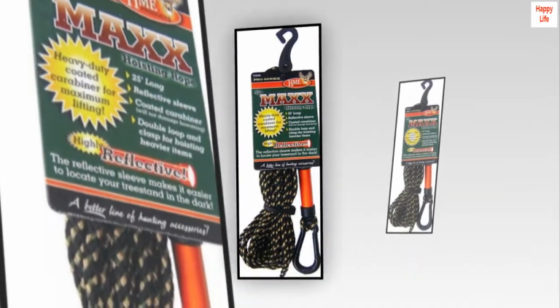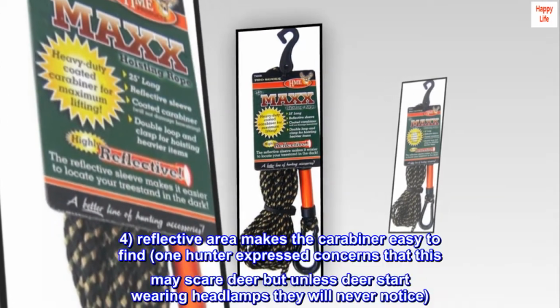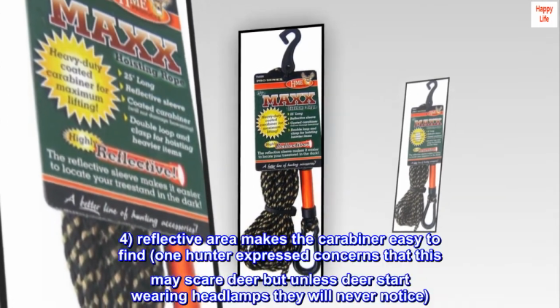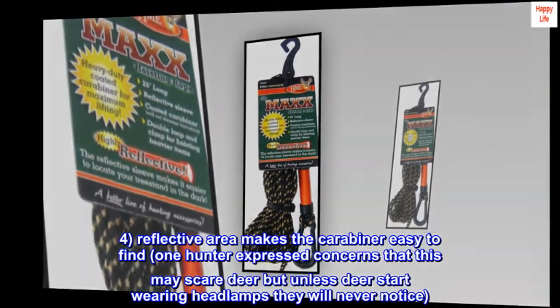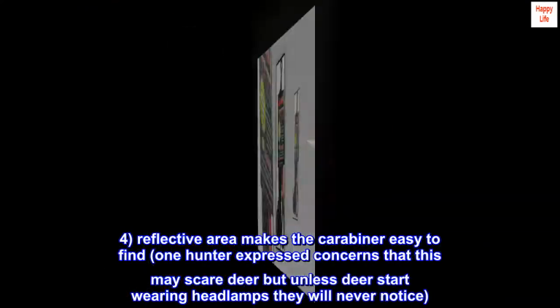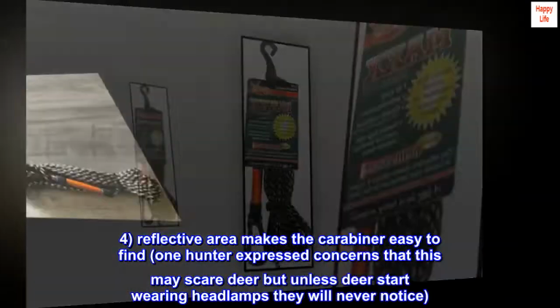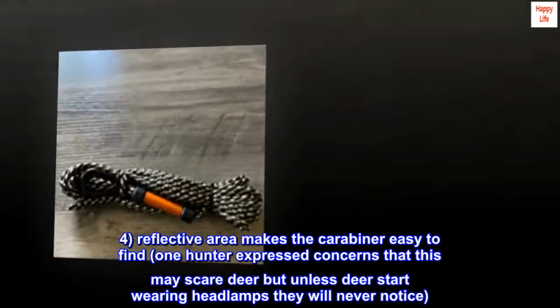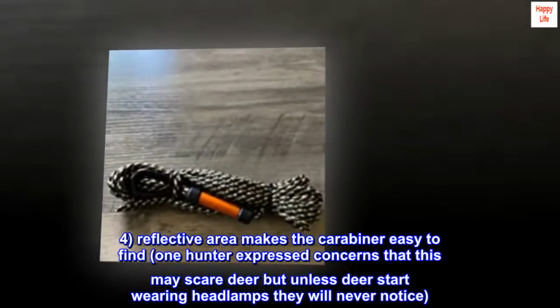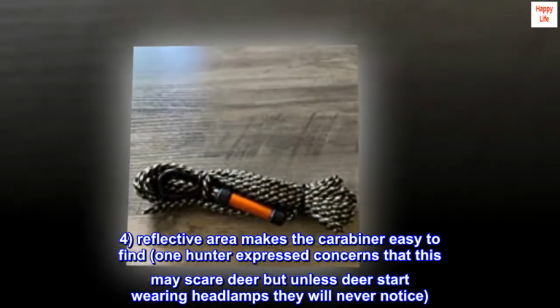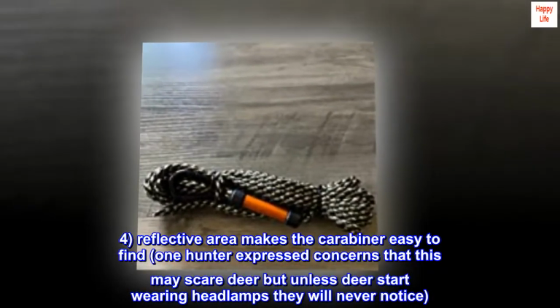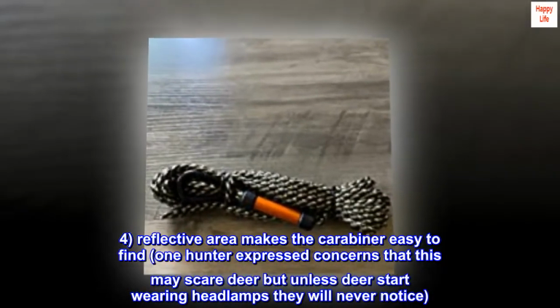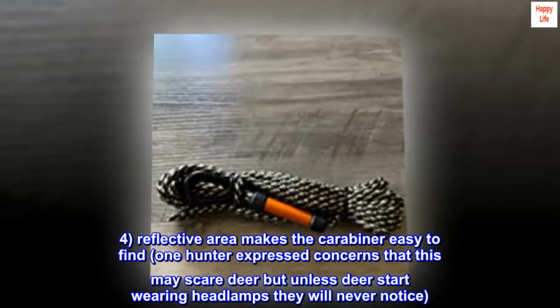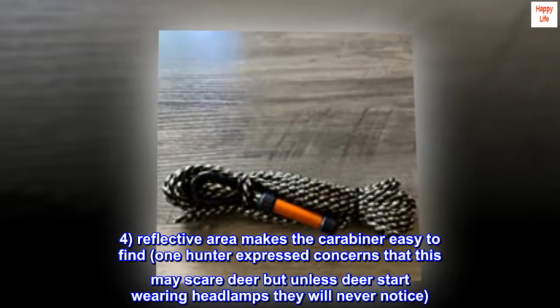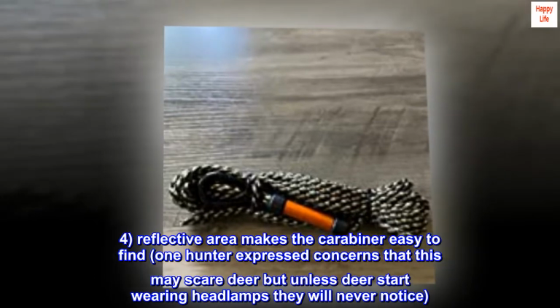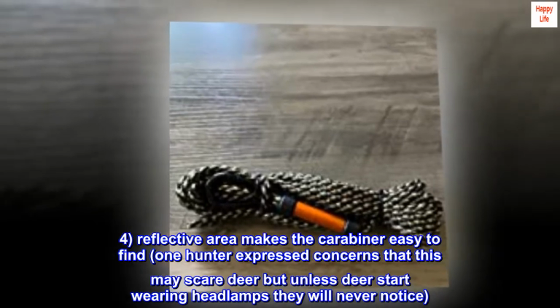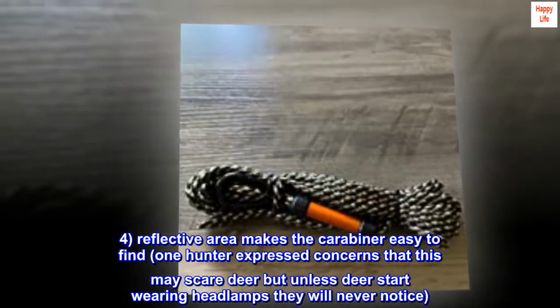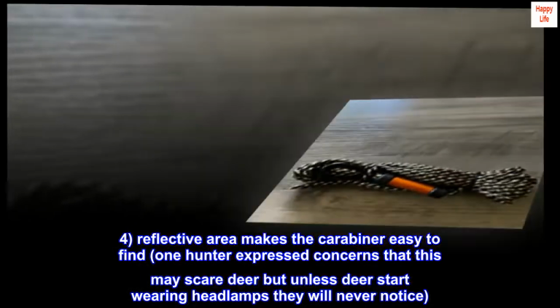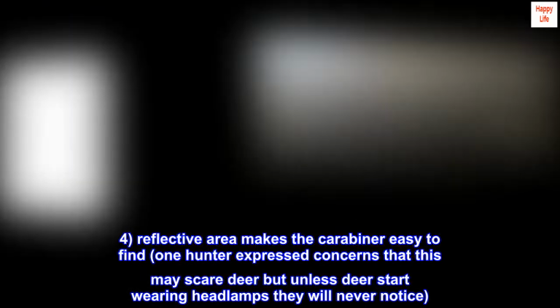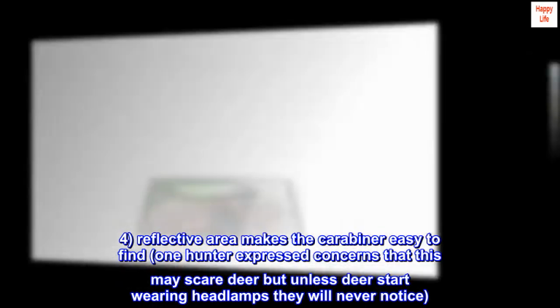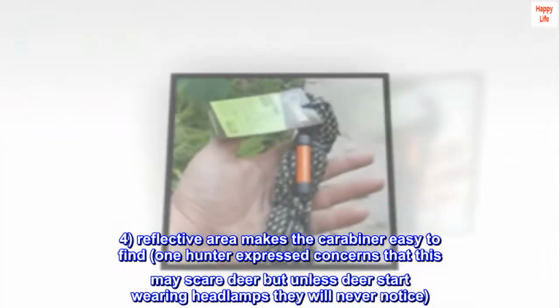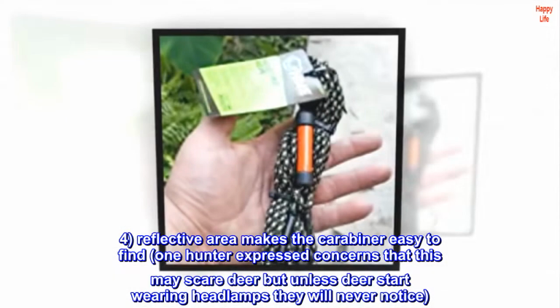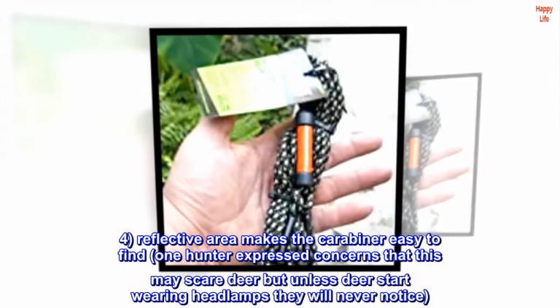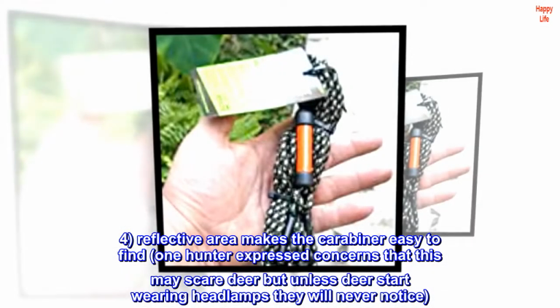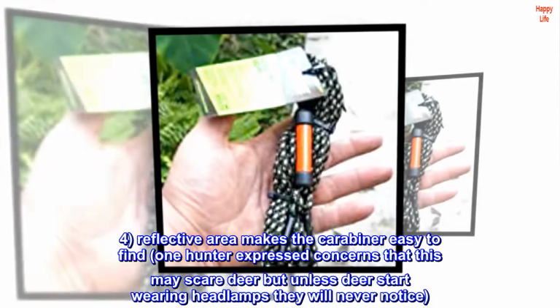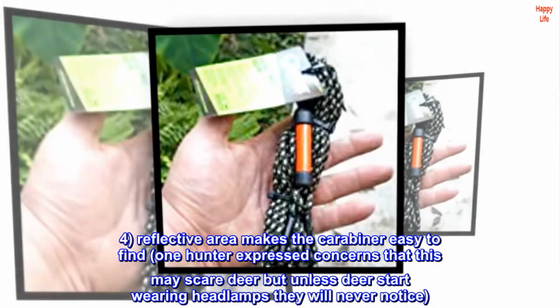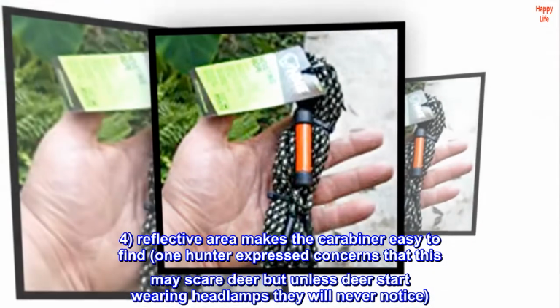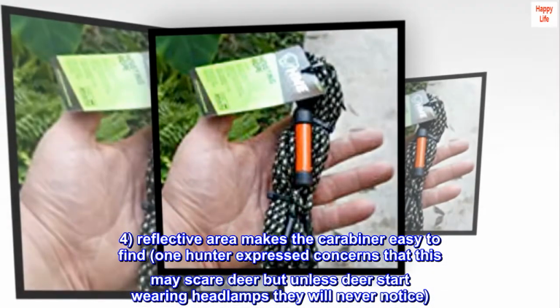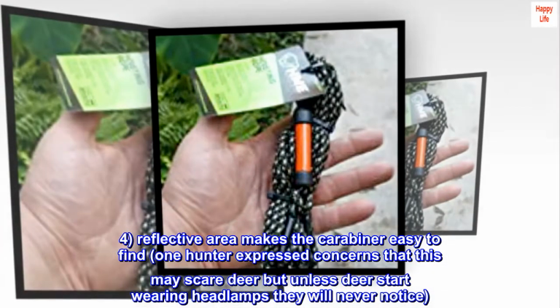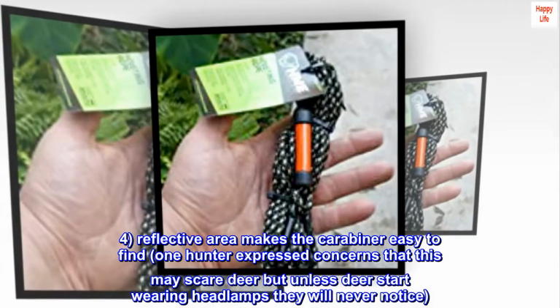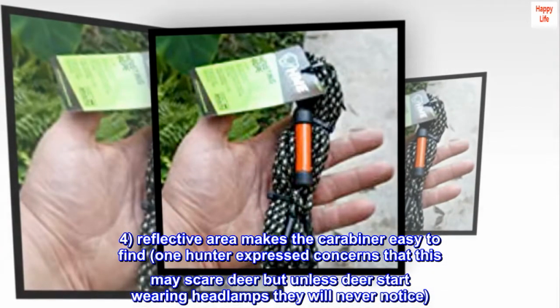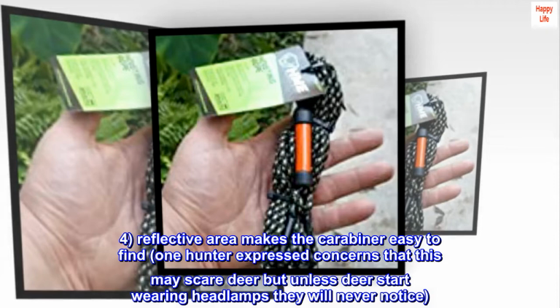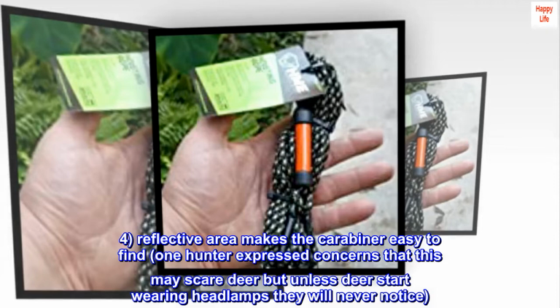4. Reflective area makes the carabiner easy to find. One hunter expressed concerns that this may scare deer, but unless deer start wearing headlamps they will never notice.